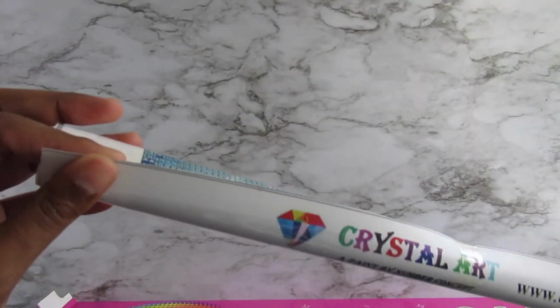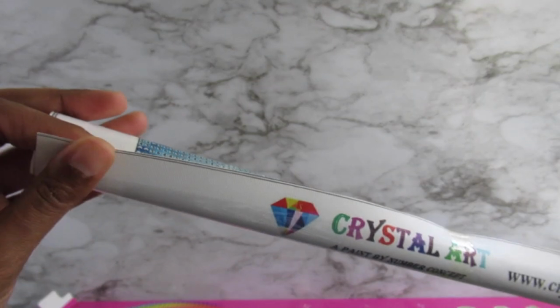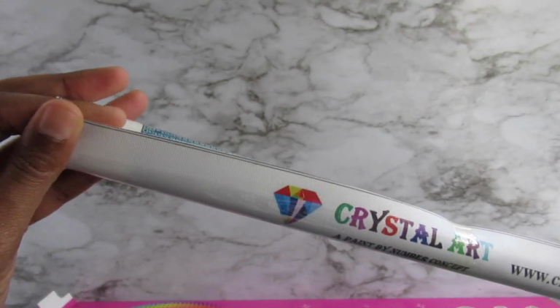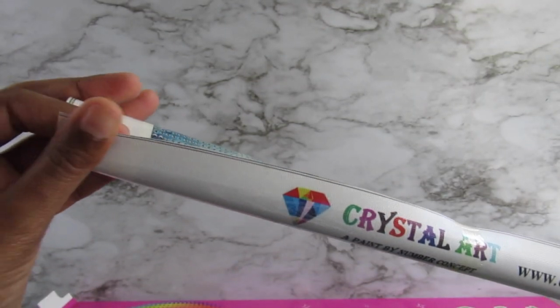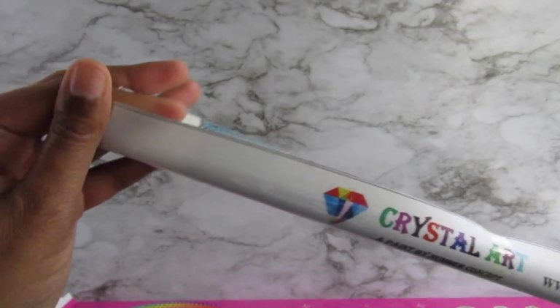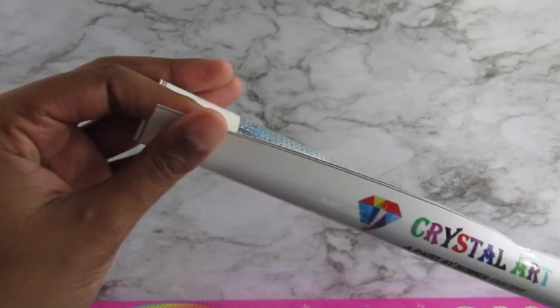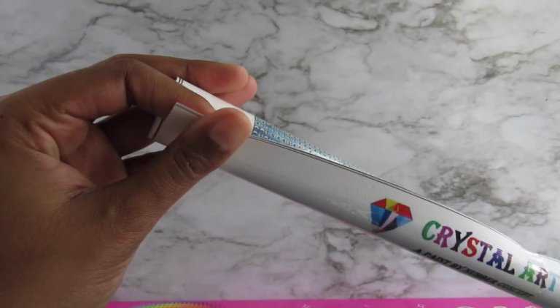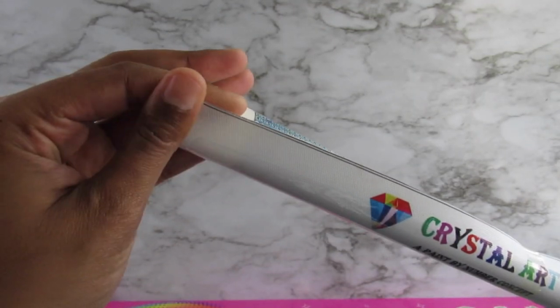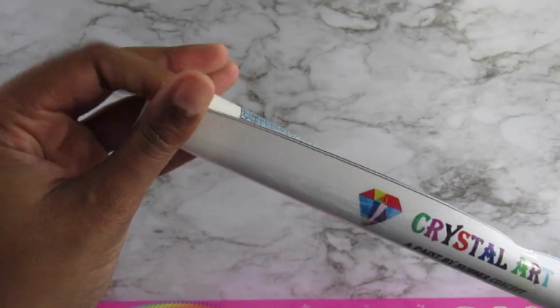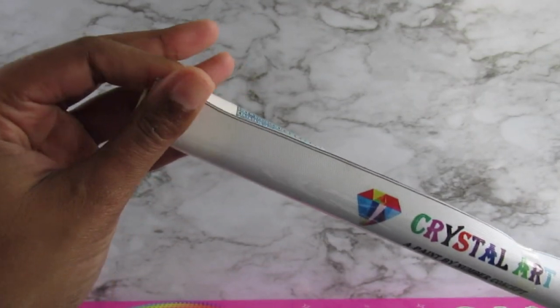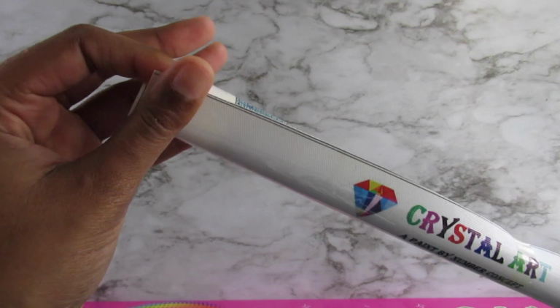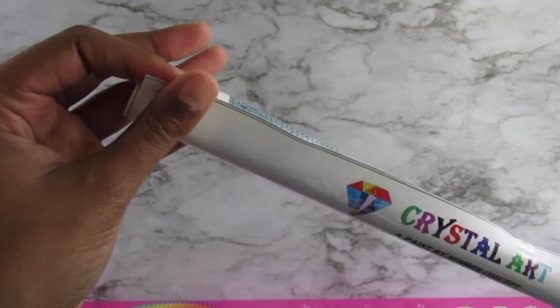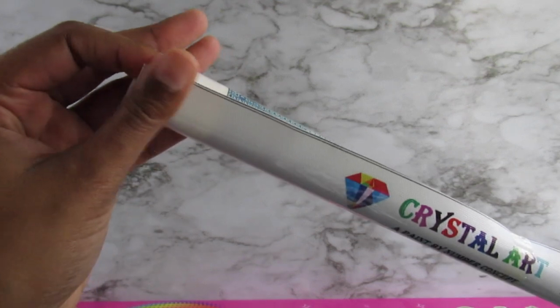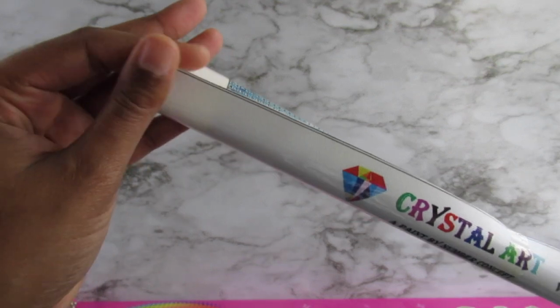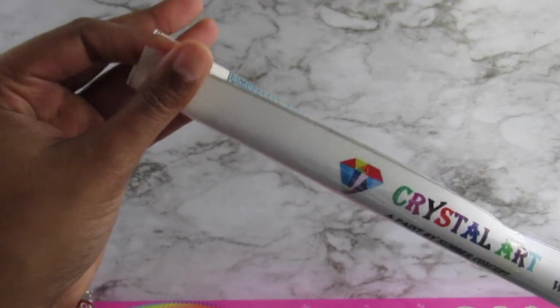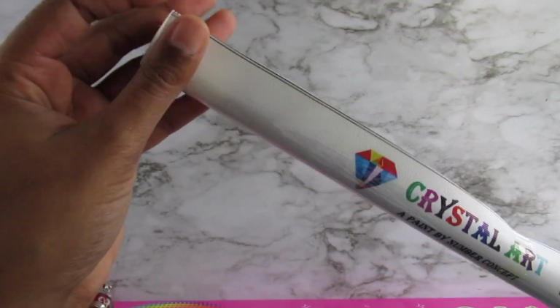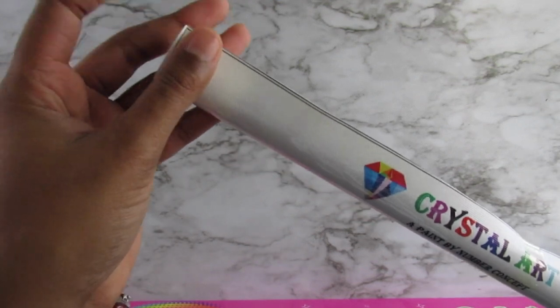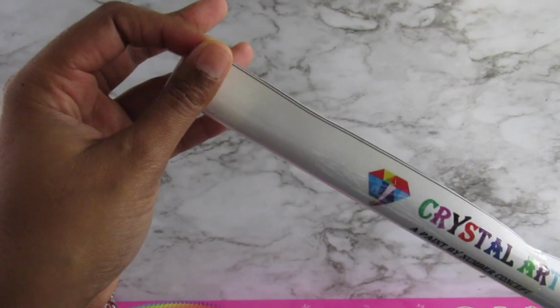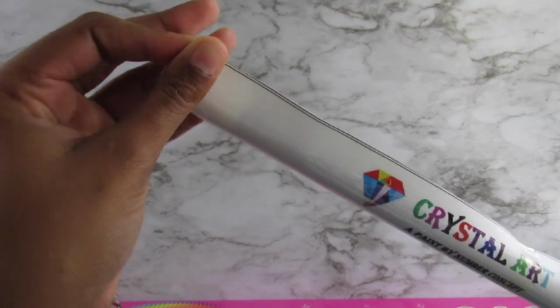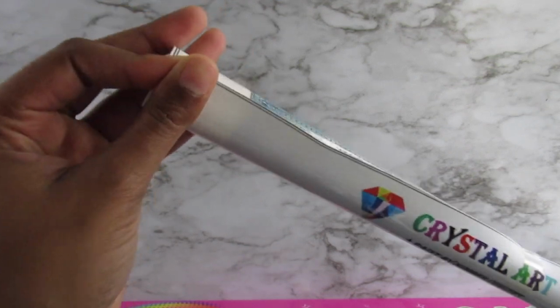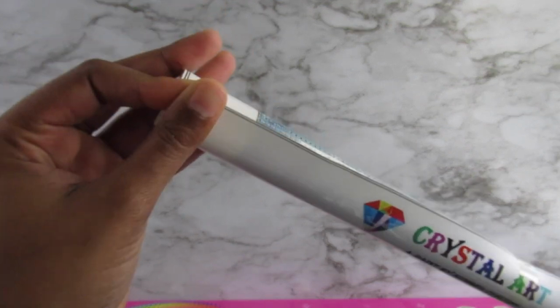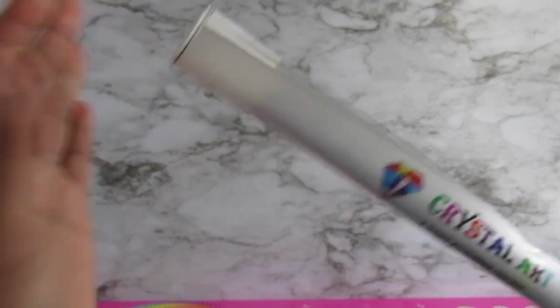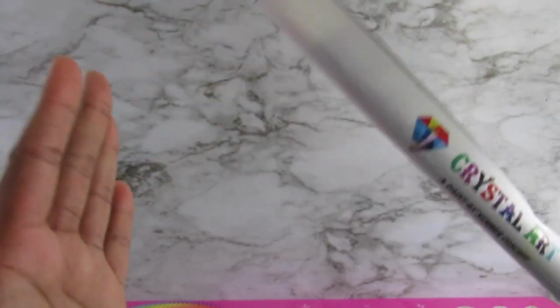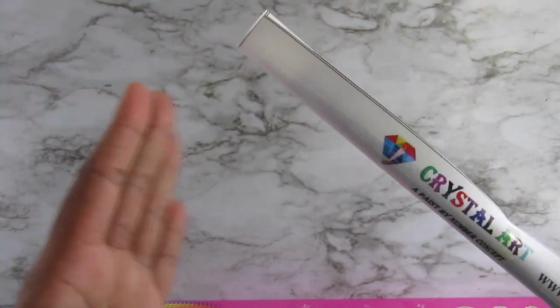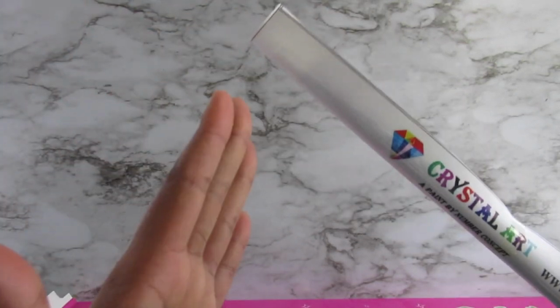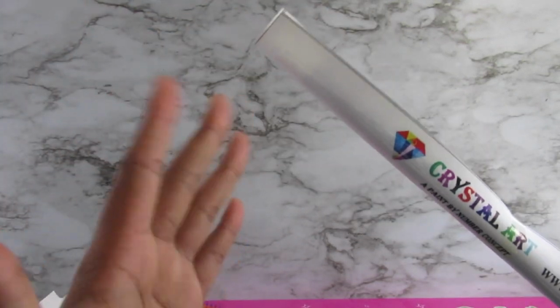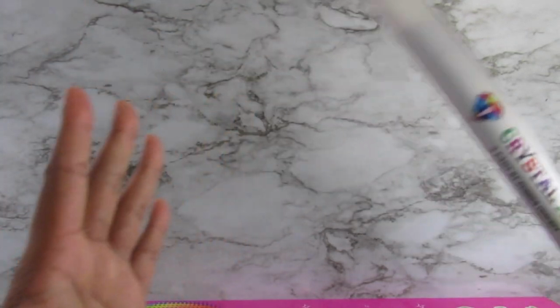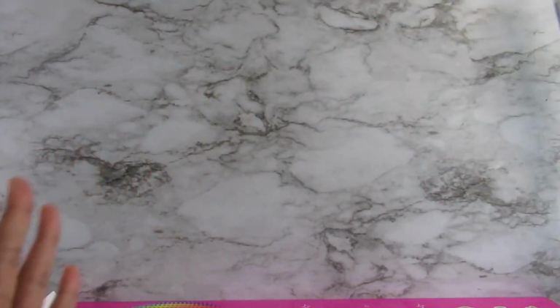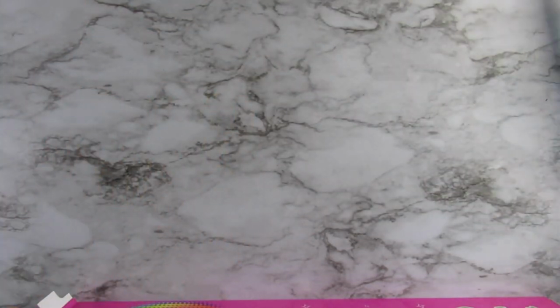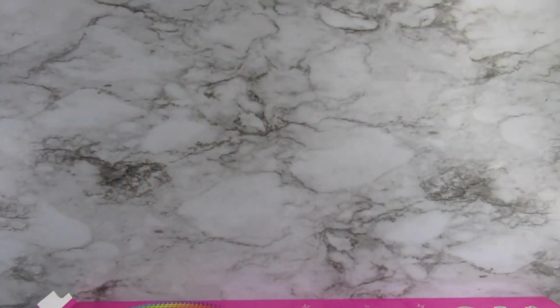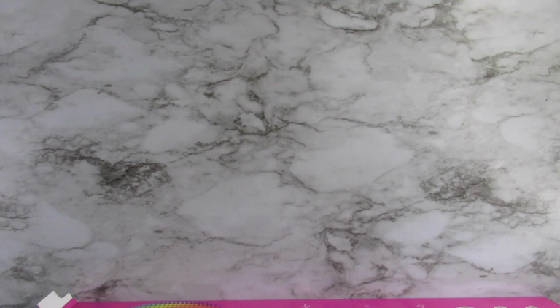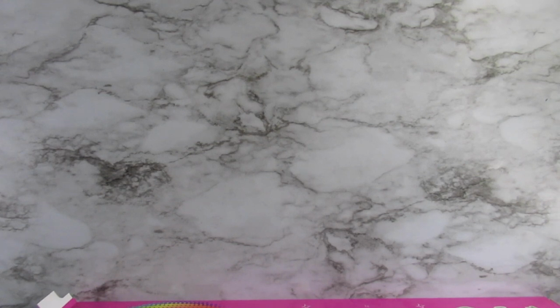The canvas is super — not soft, but it's kind of thick — so it's good quality. It's not cheap like the ones from AliExpress.